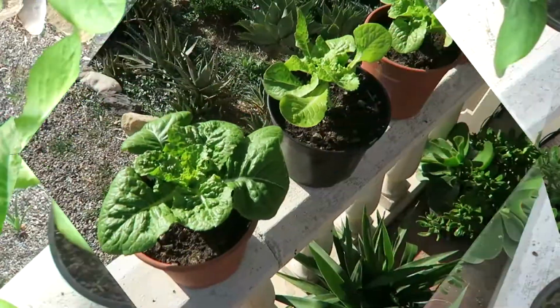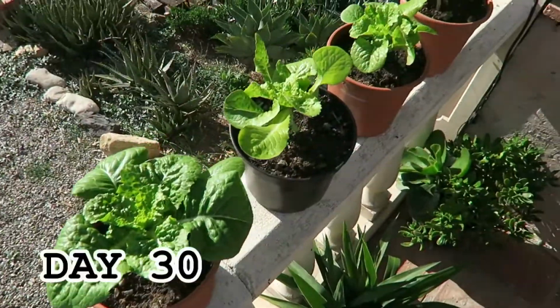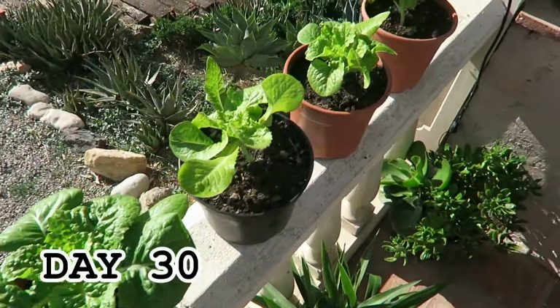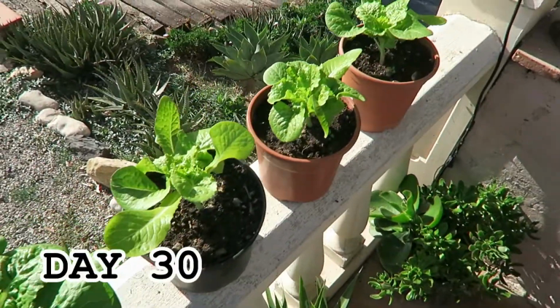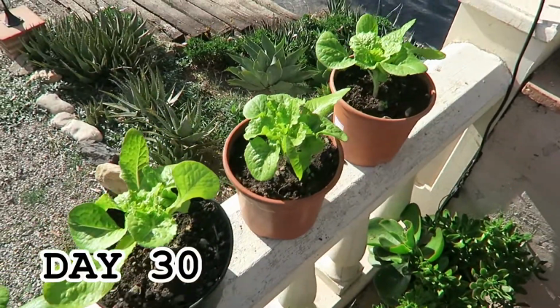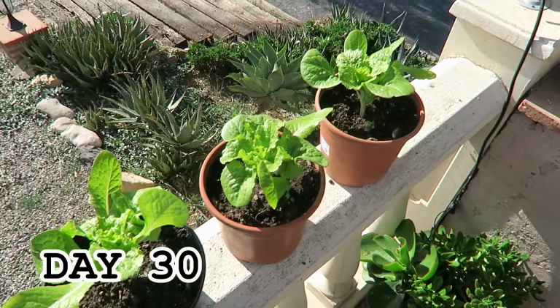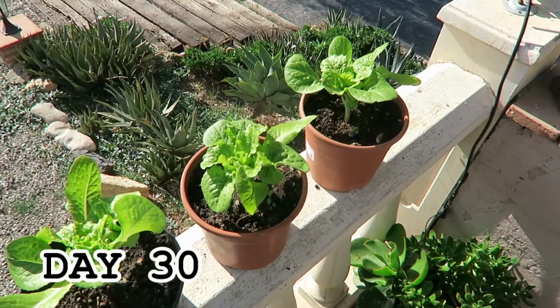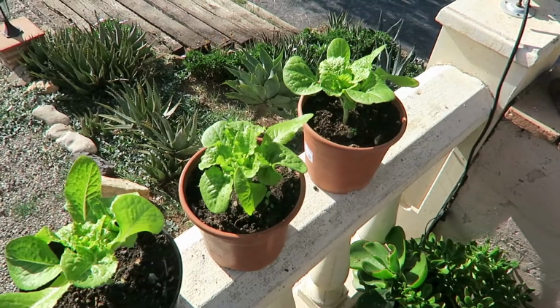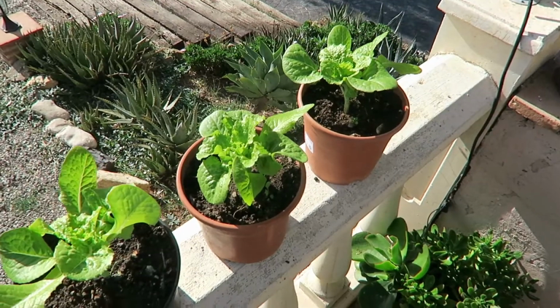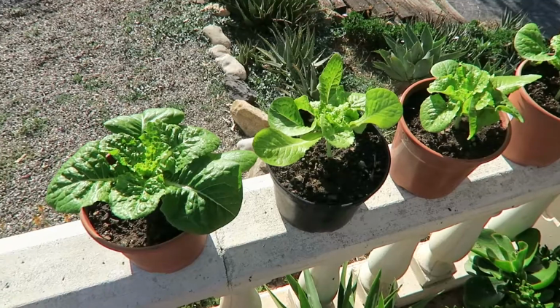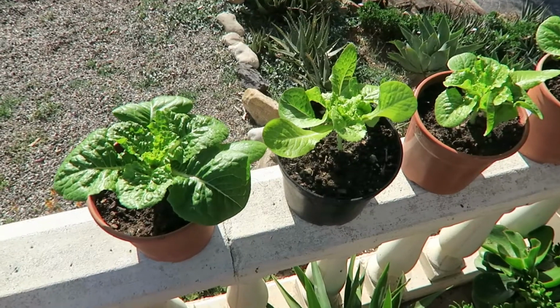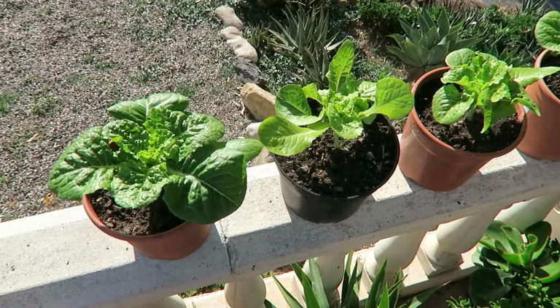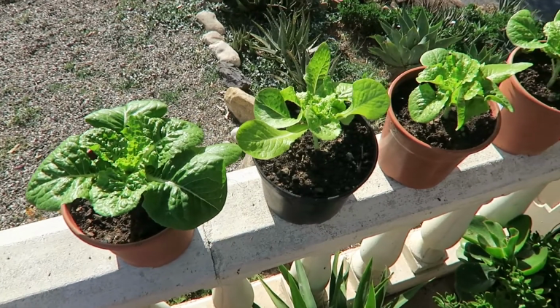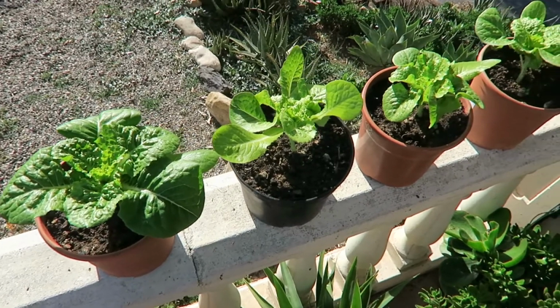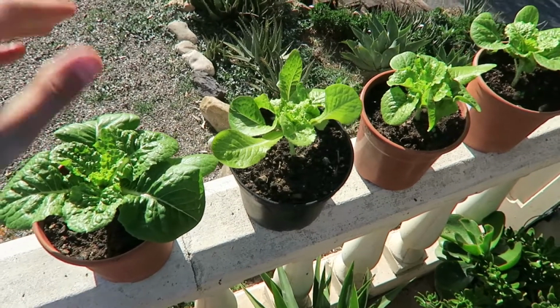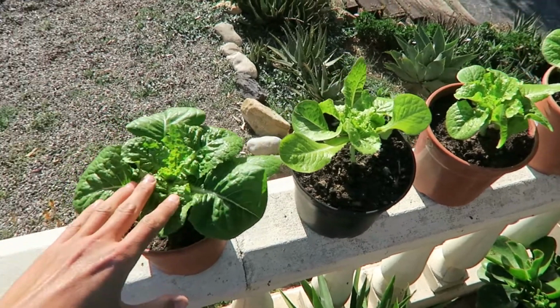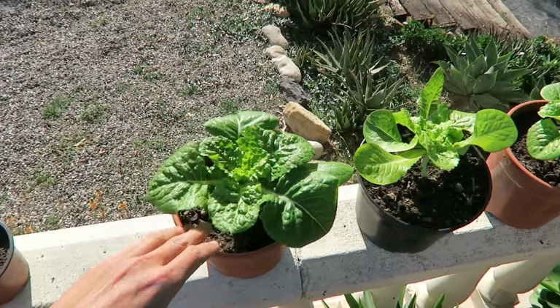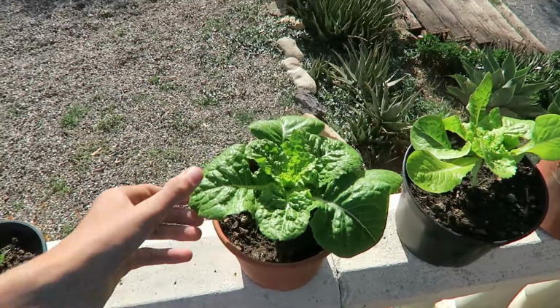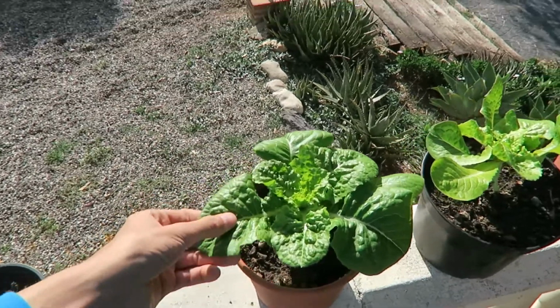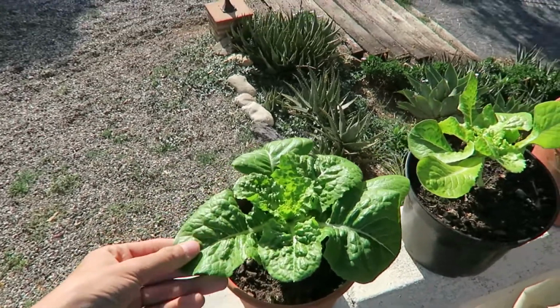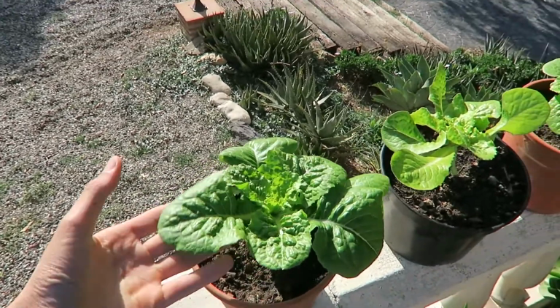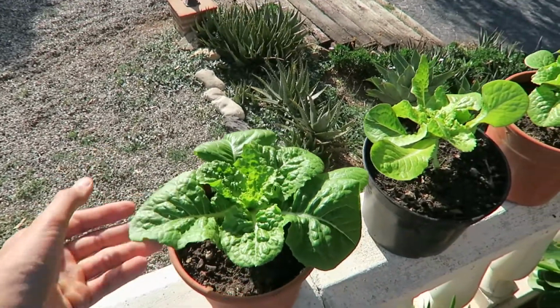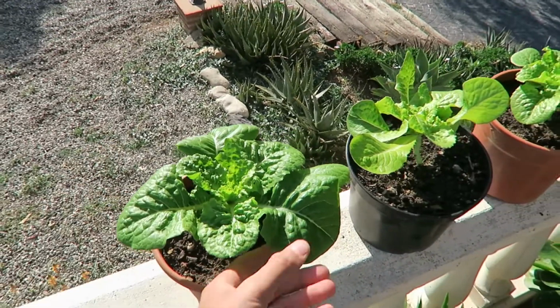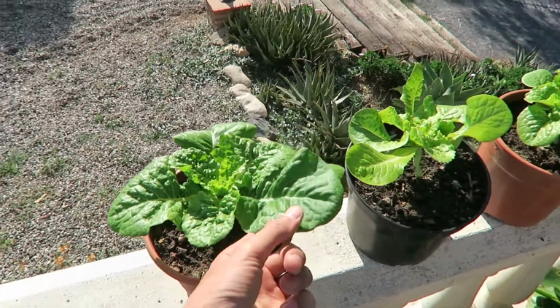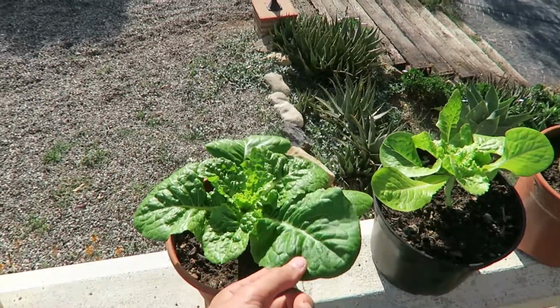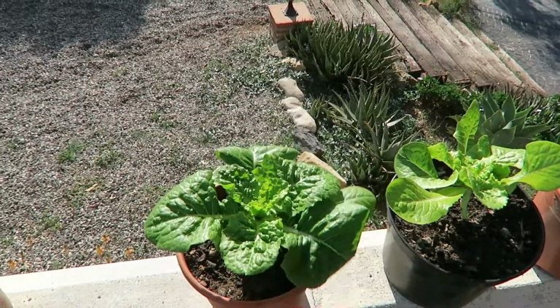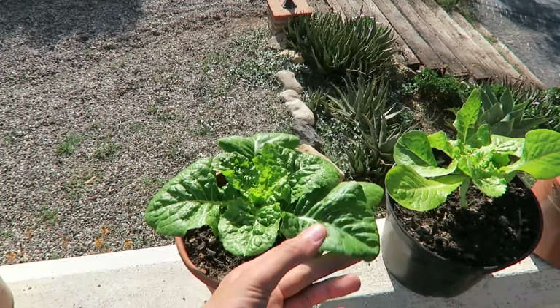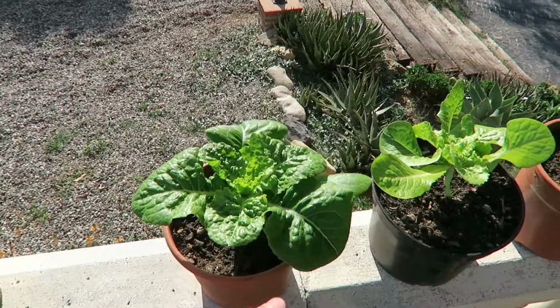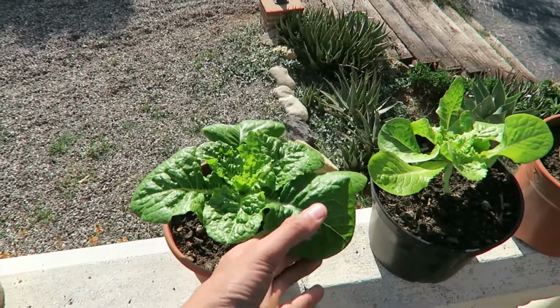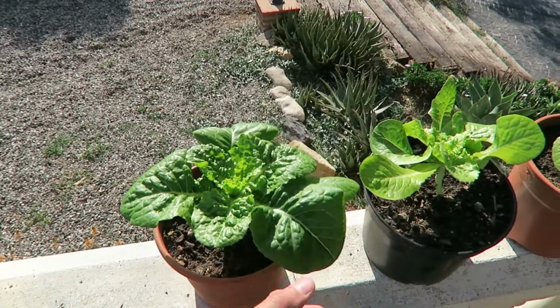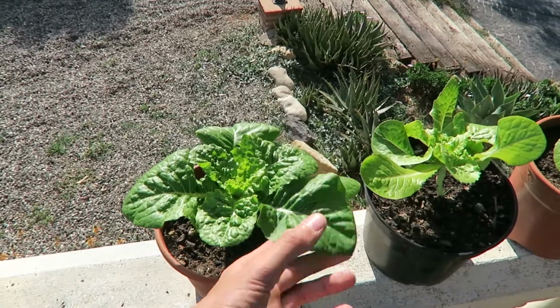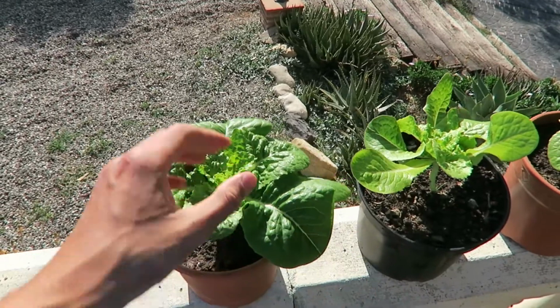Now it has been one month since I planted the salads. They have grown quite a bit — especially this one, it's really big and has really huge leaves.